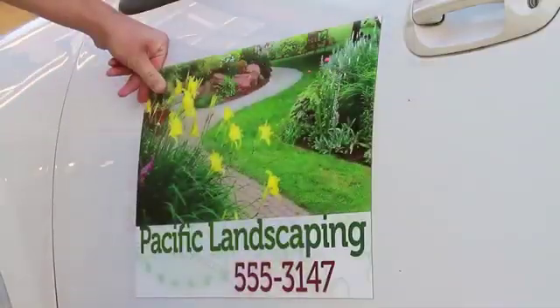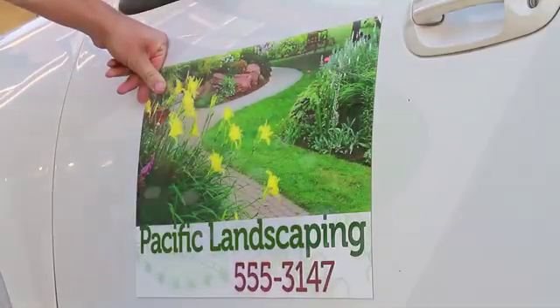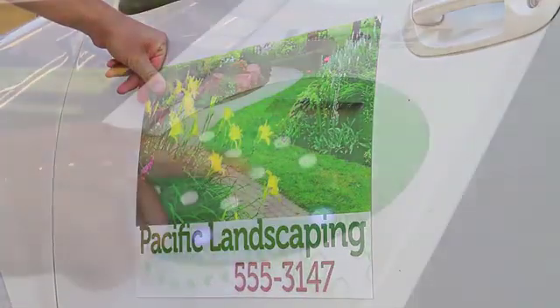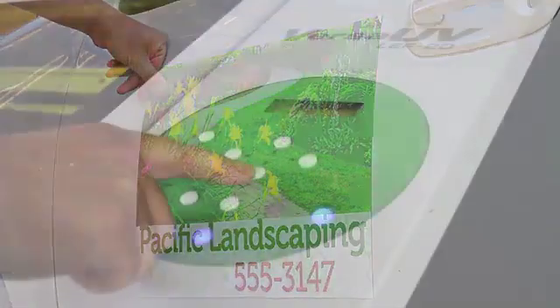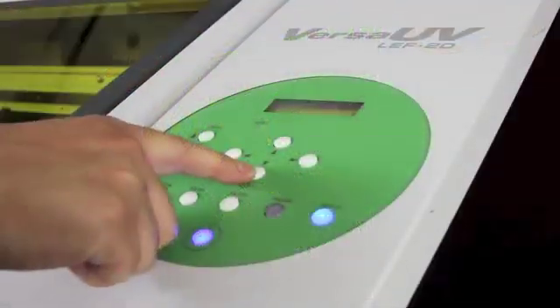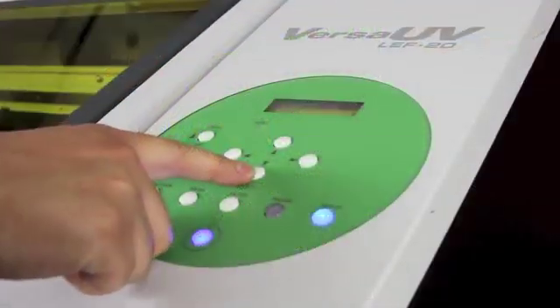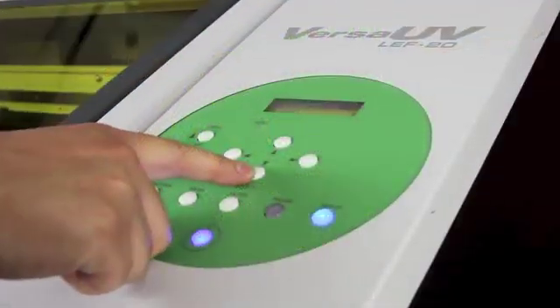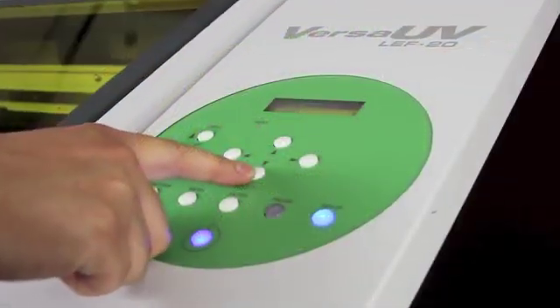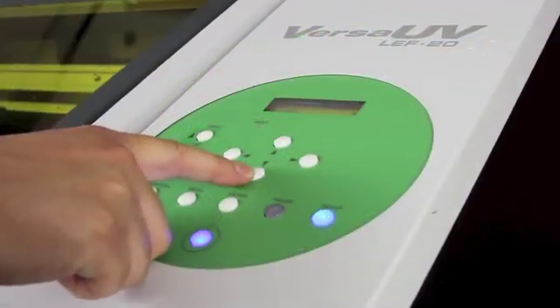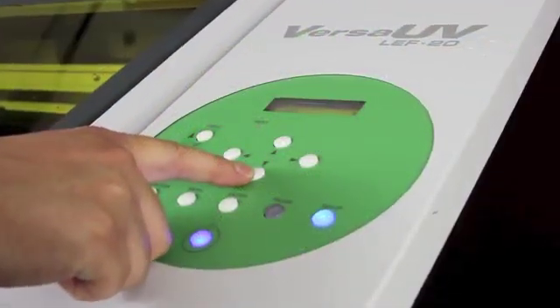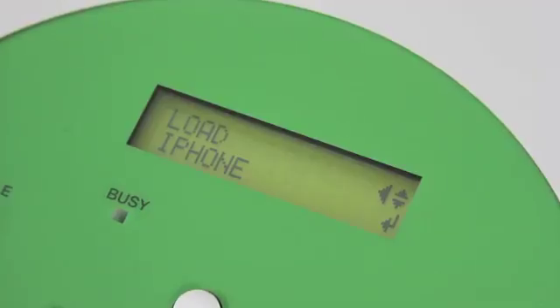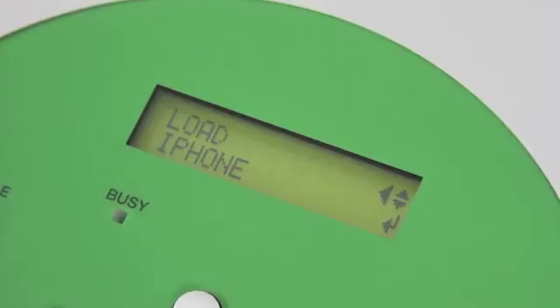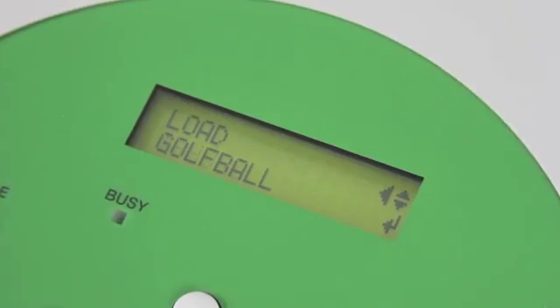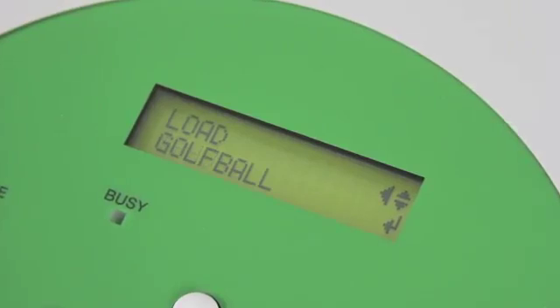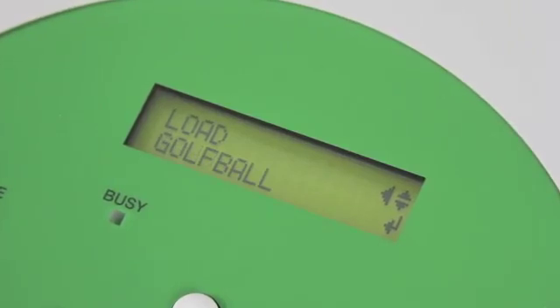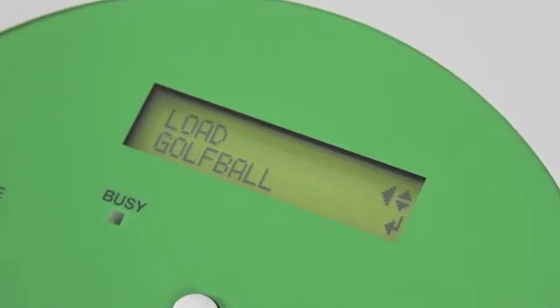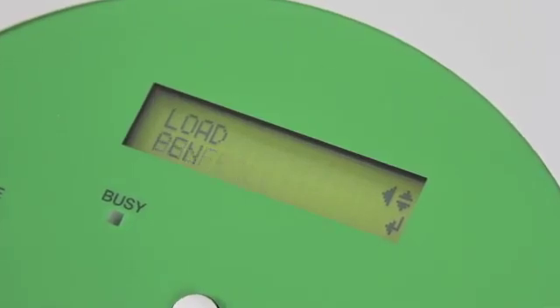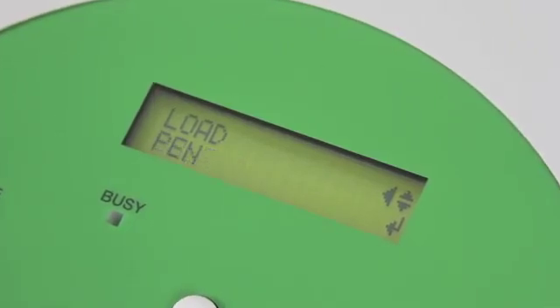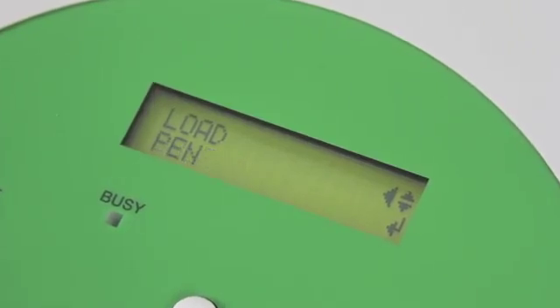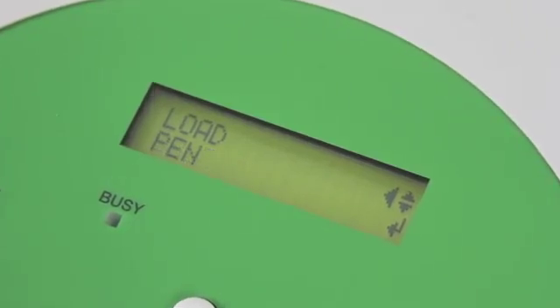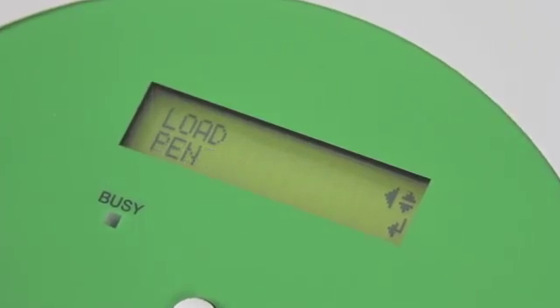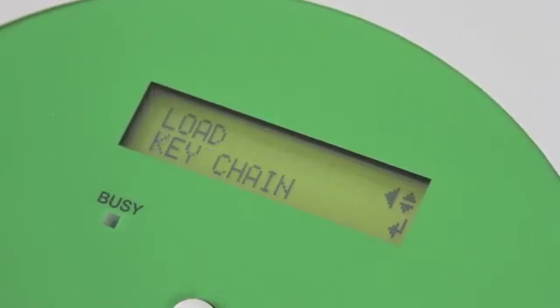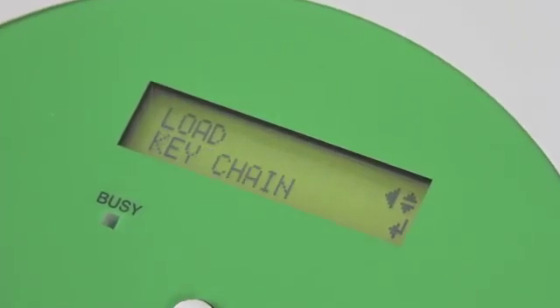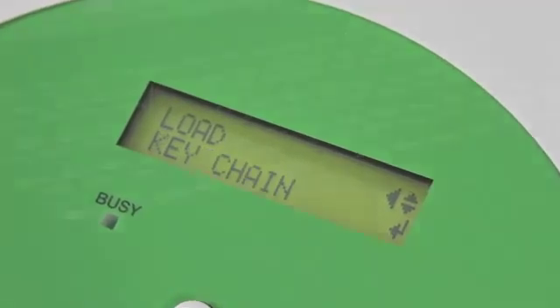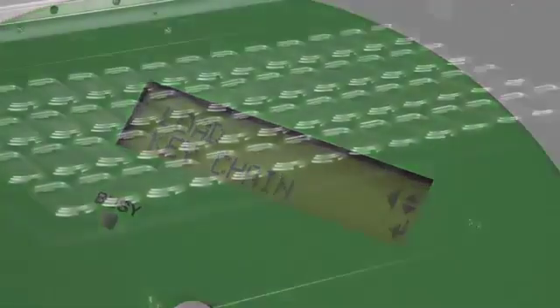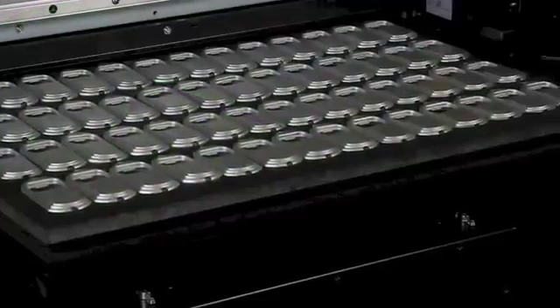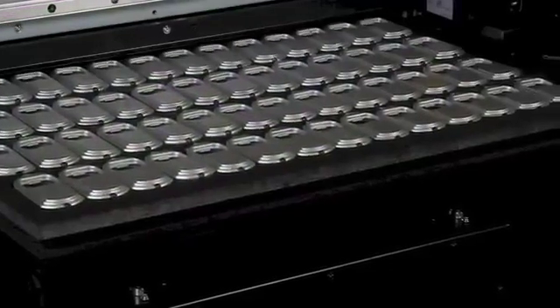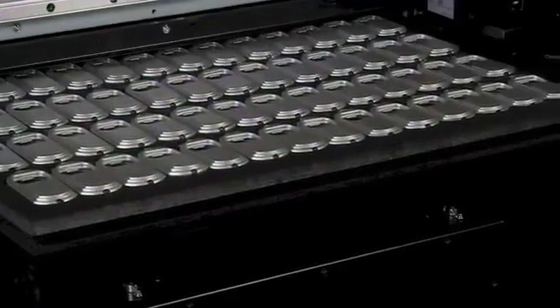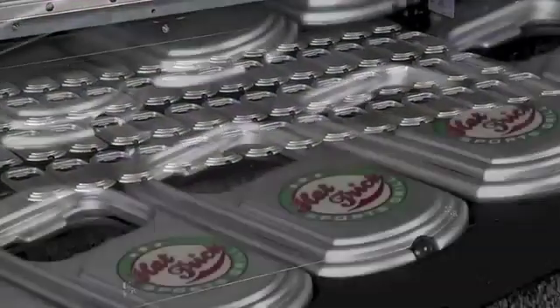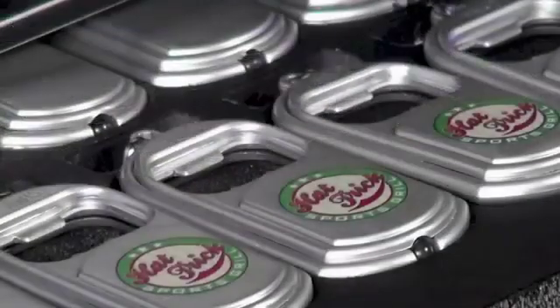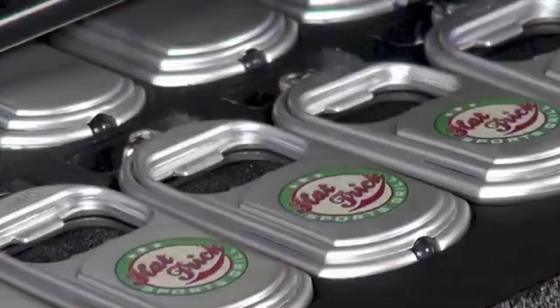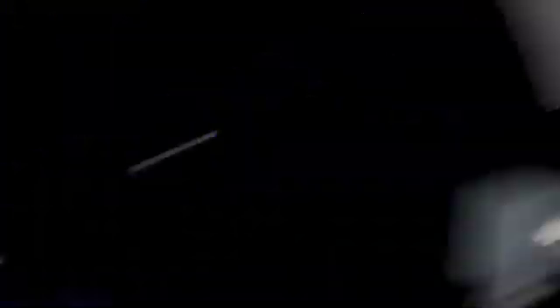Plus, you can create up to 20 different presets of LEF 20 machine settings to save valuable time on the types of jobs that you run most often.